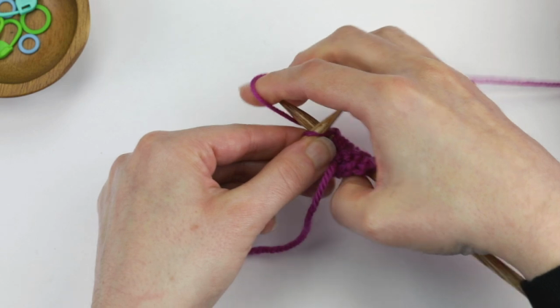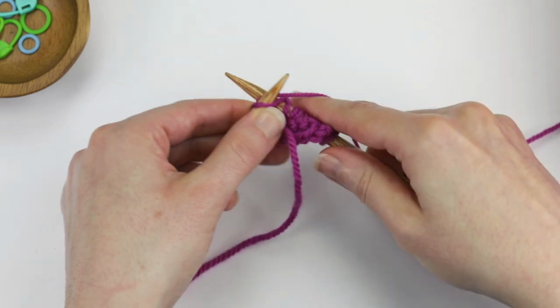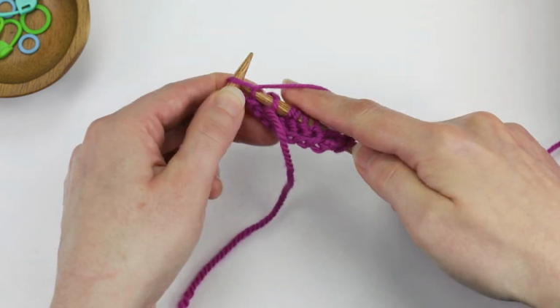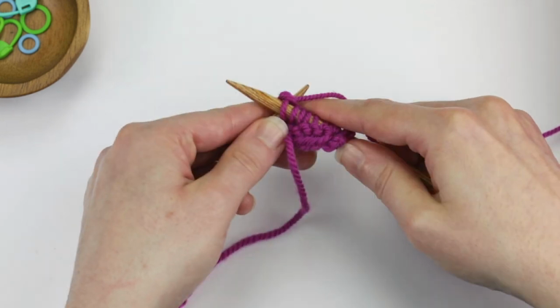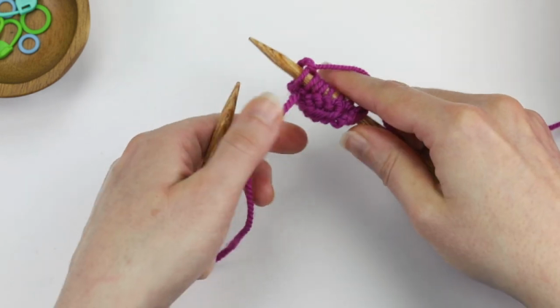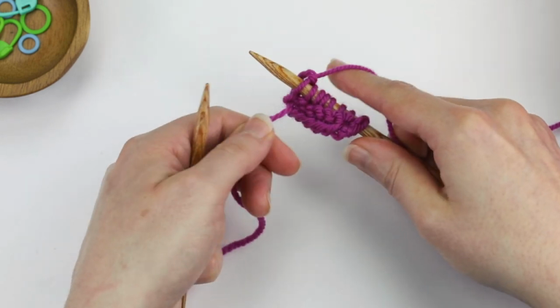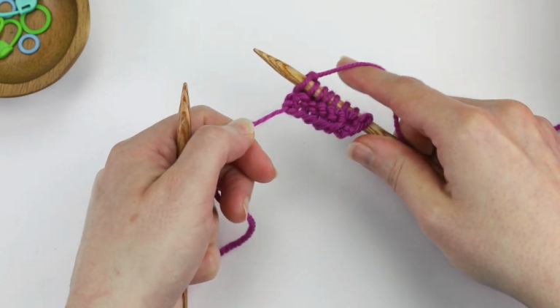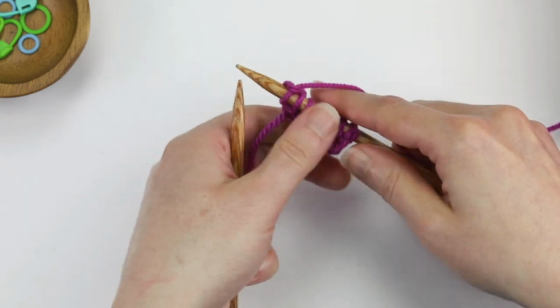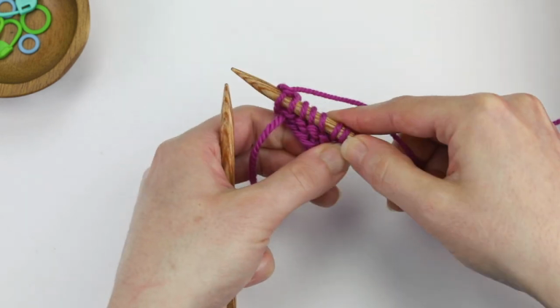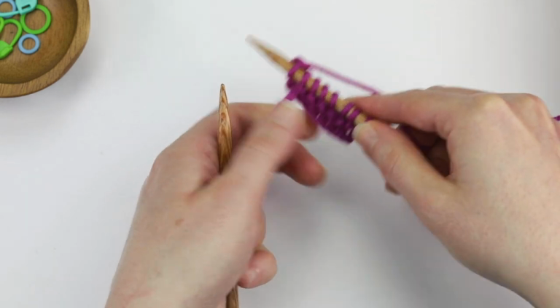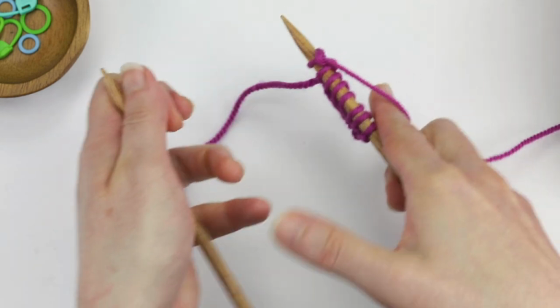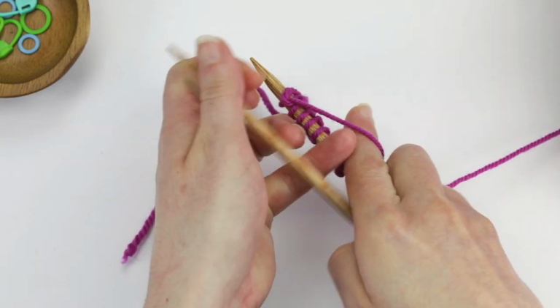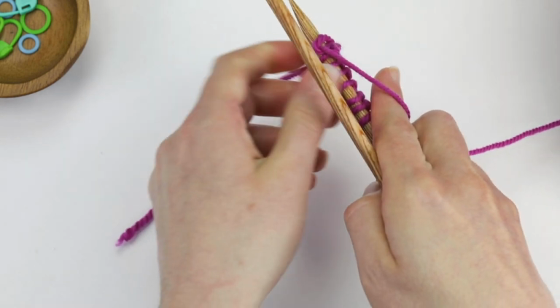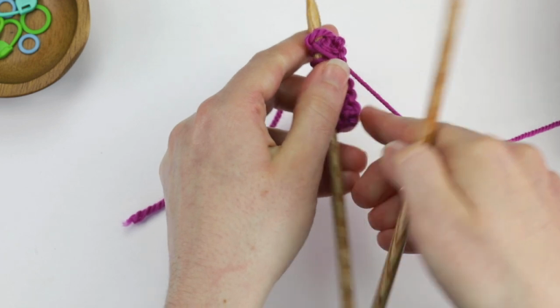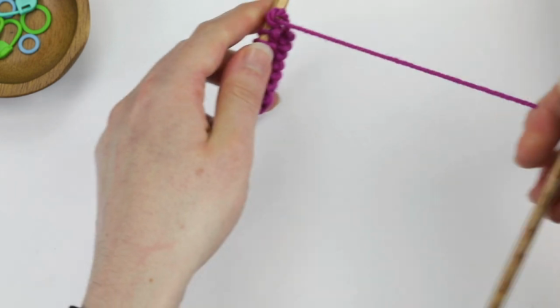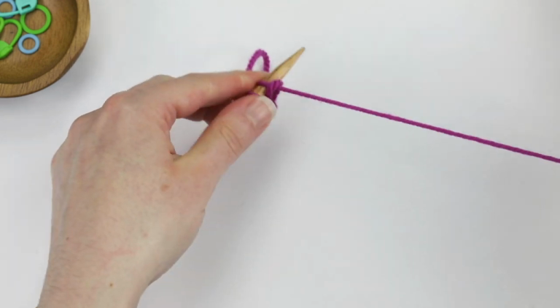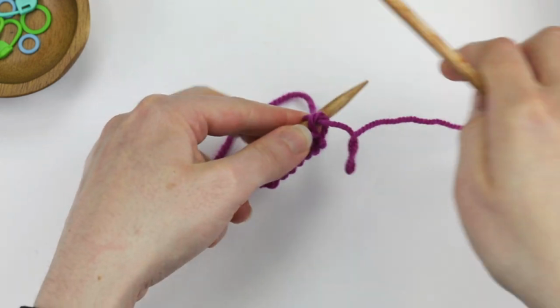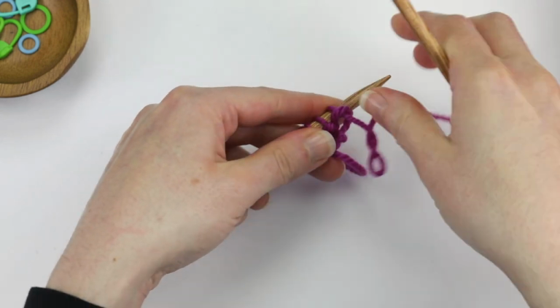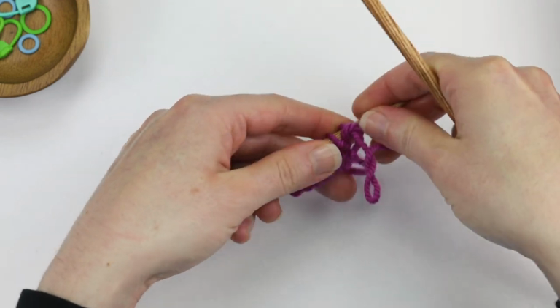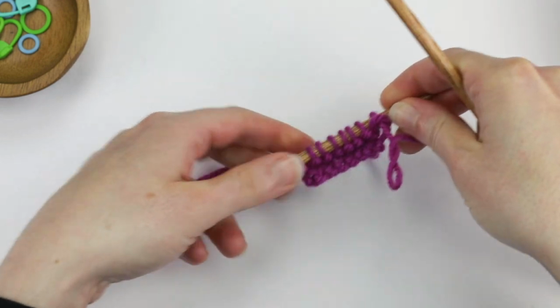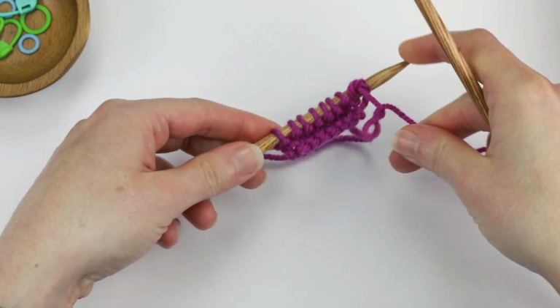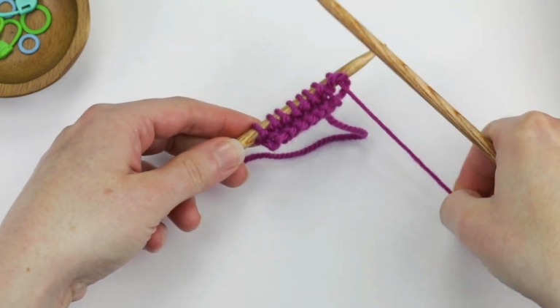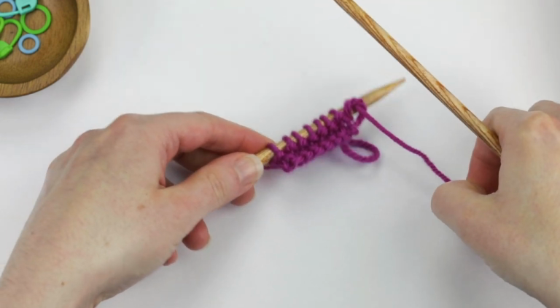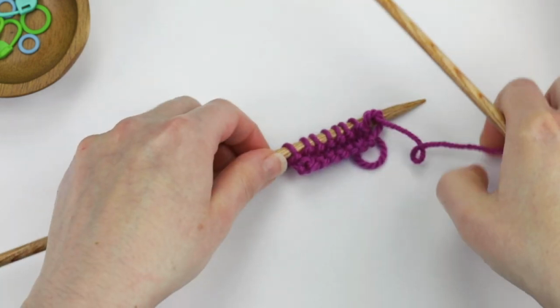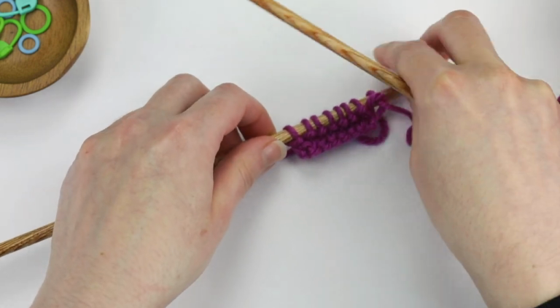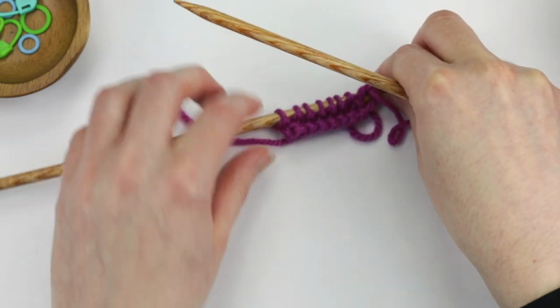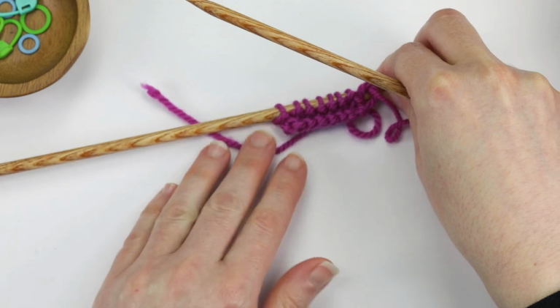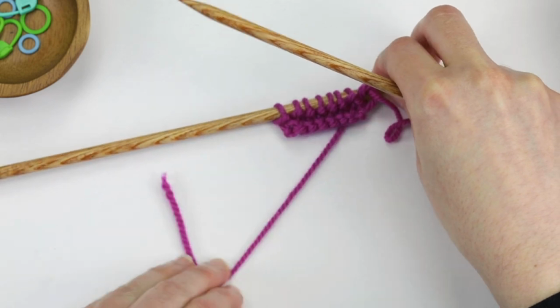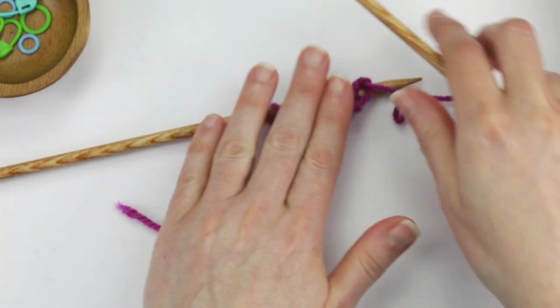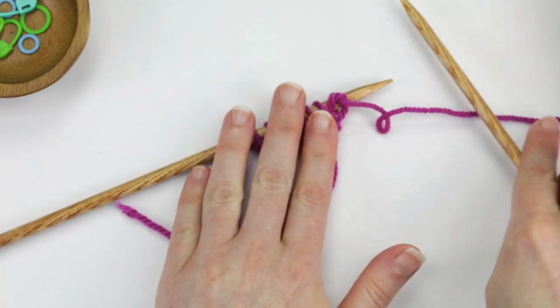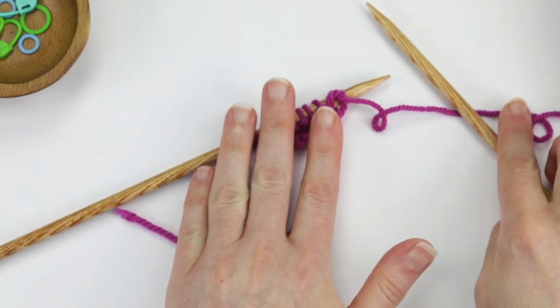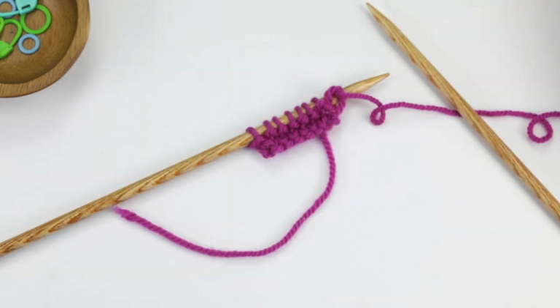We've just finished row two. When you knit every row like I just did, that is called garter stitch. So that is how you work the knit stitch.